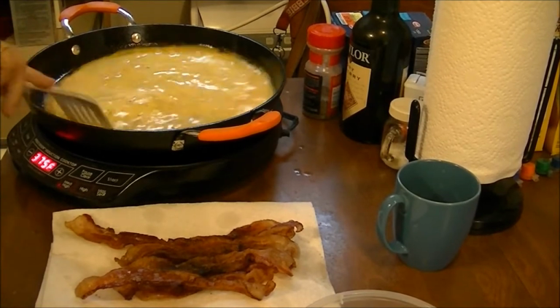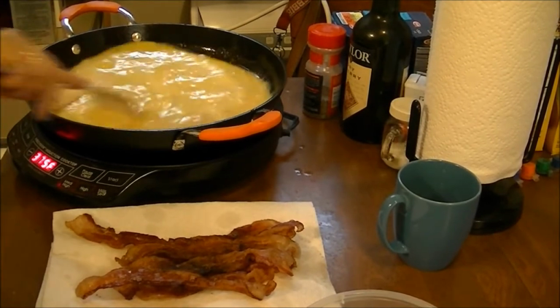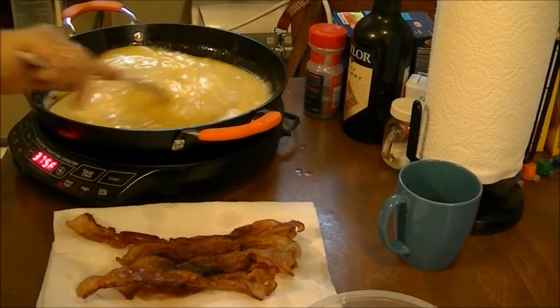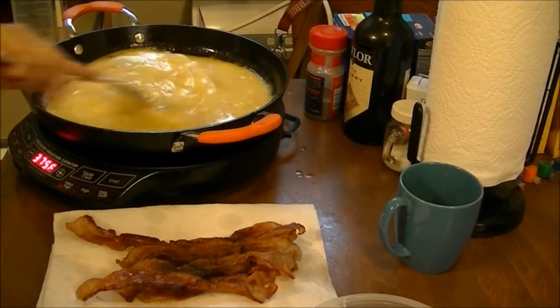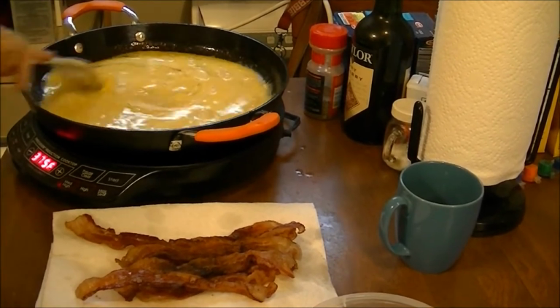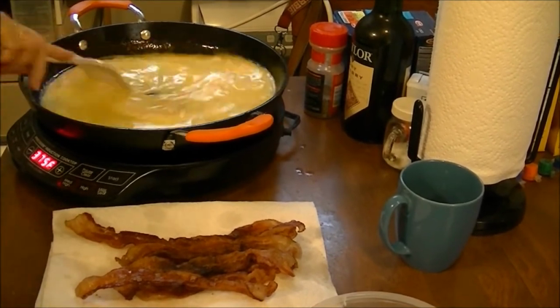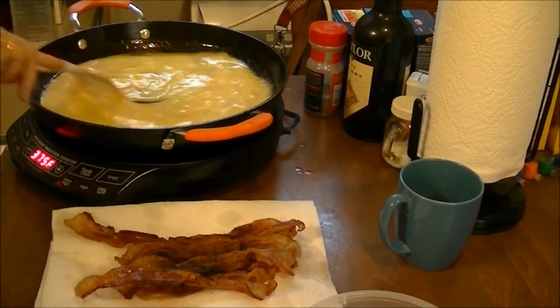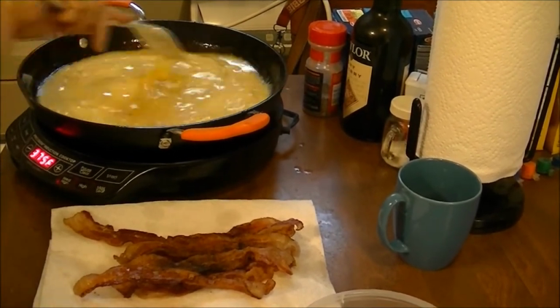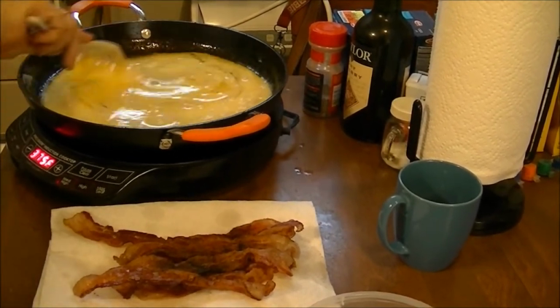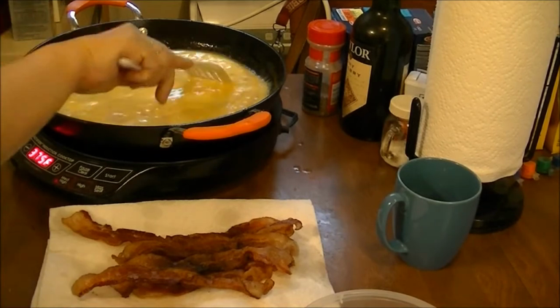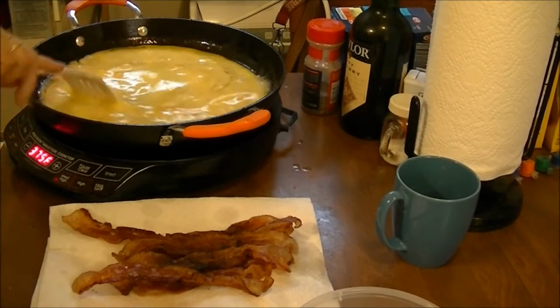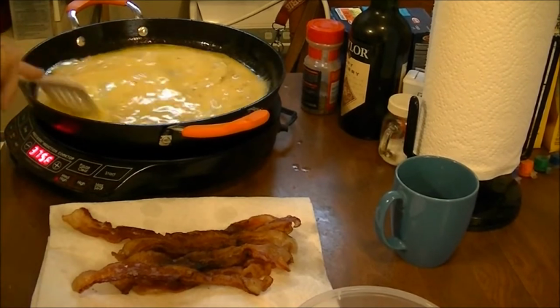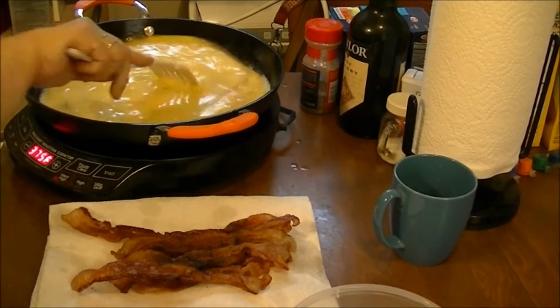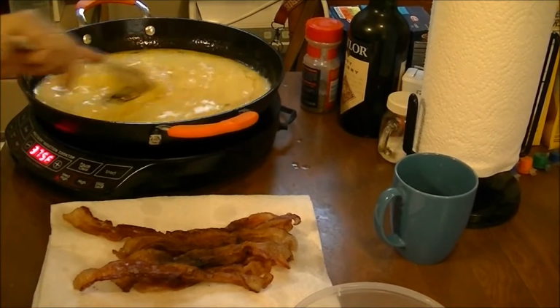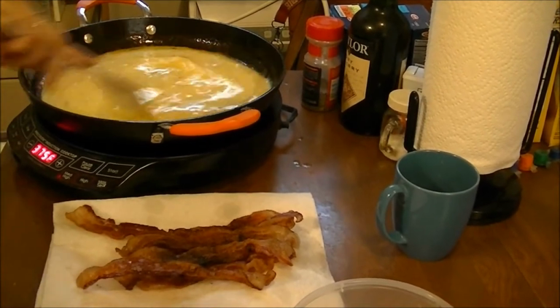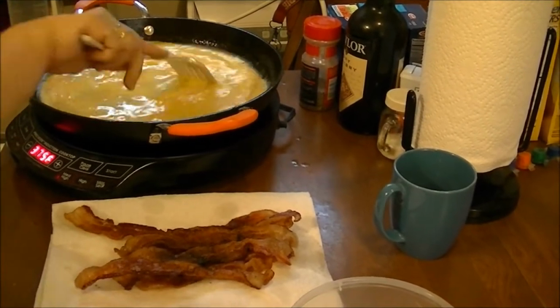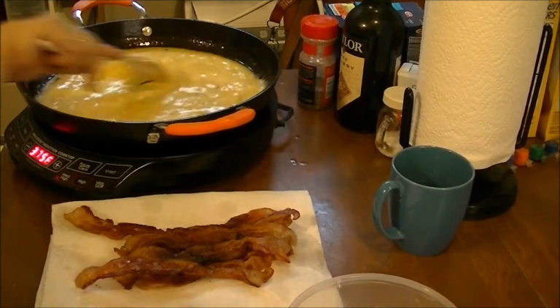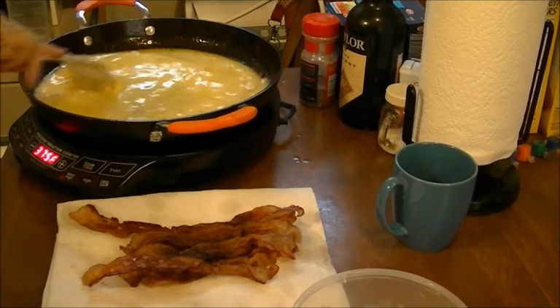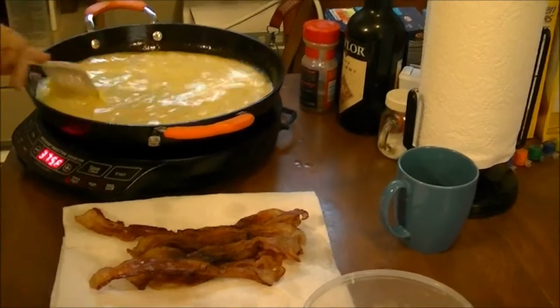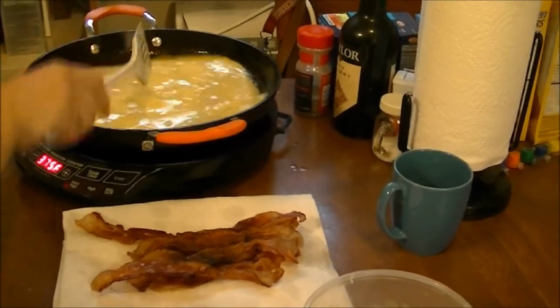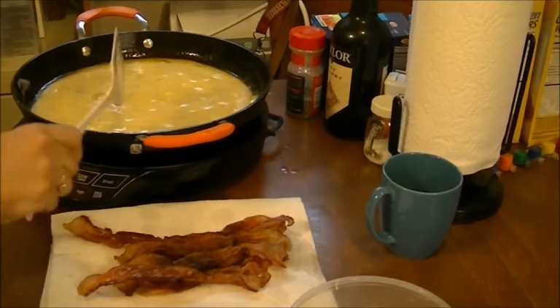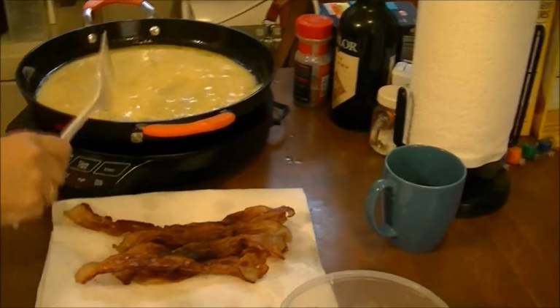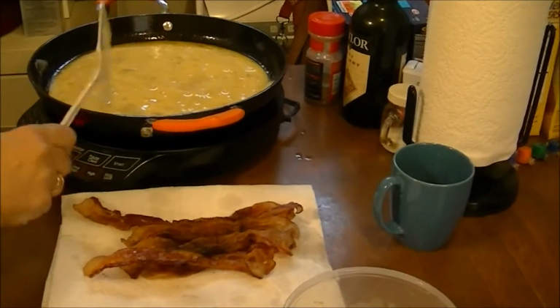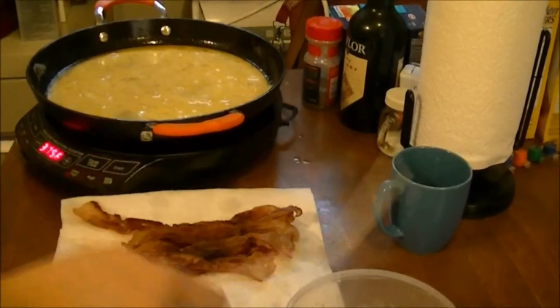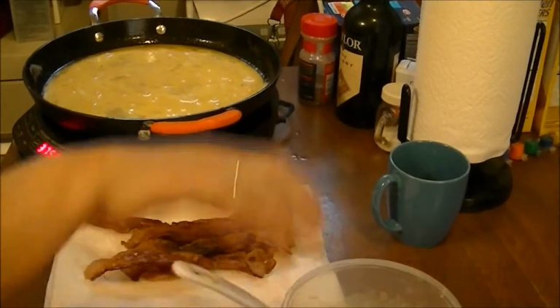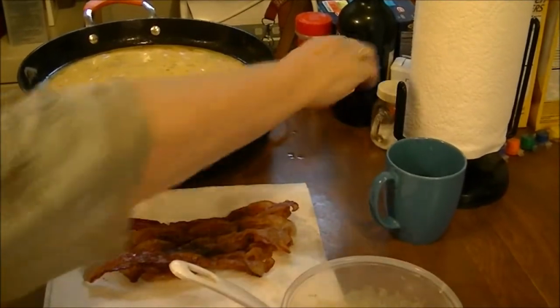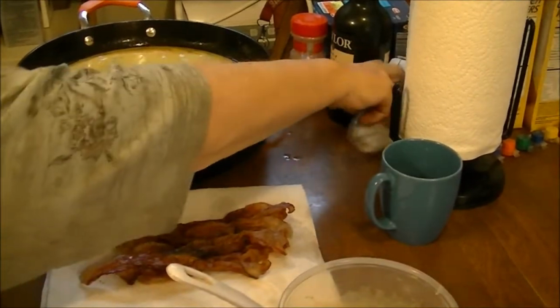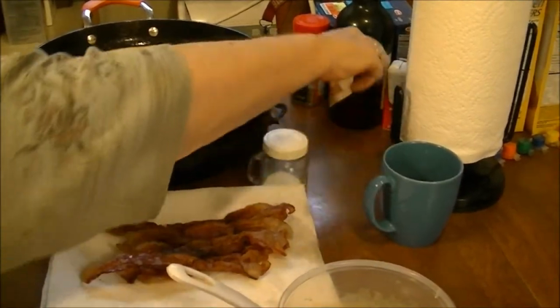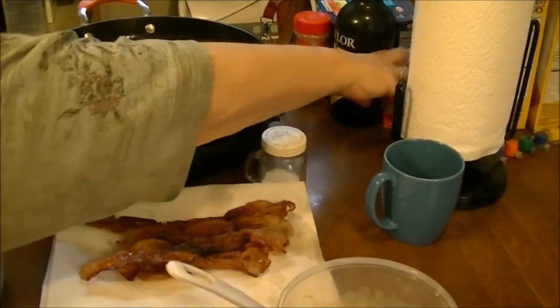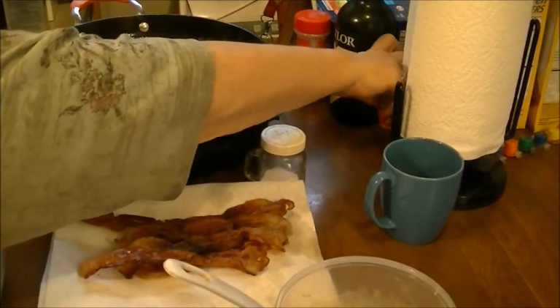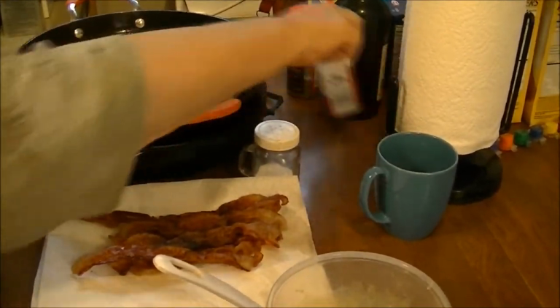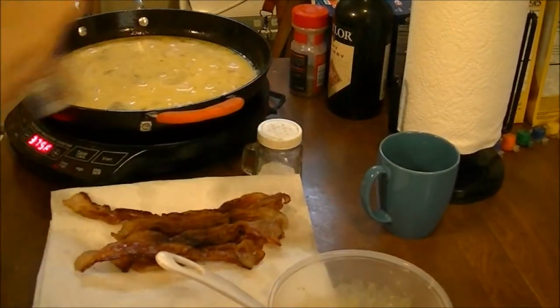I've got the temperature set on 375. Now I'll get some salt and some pepper.